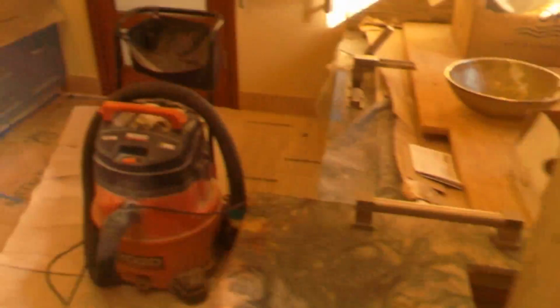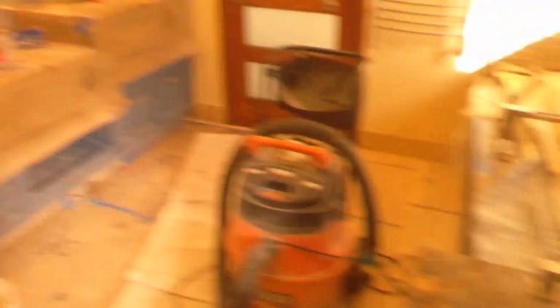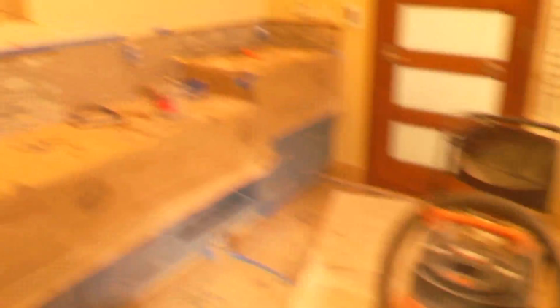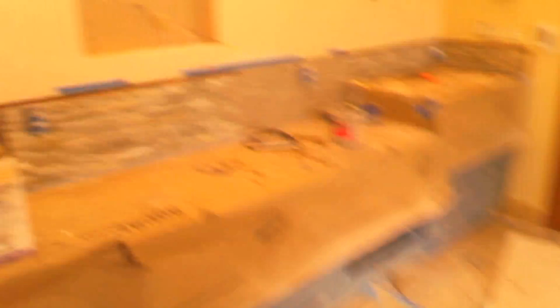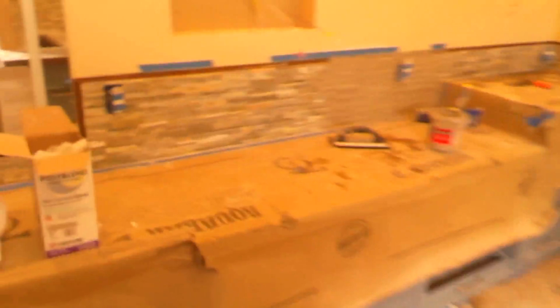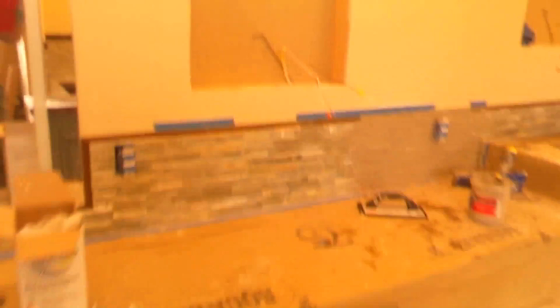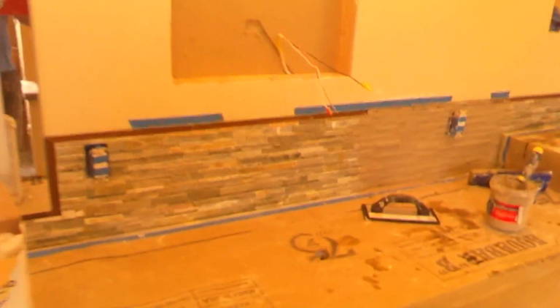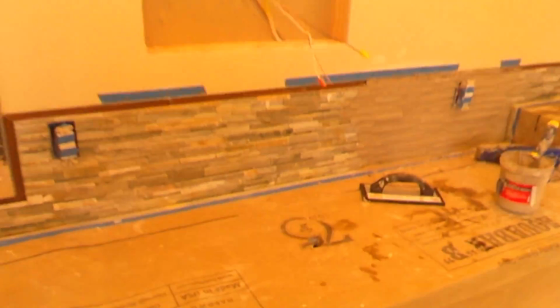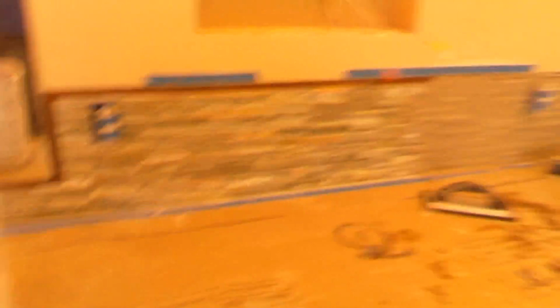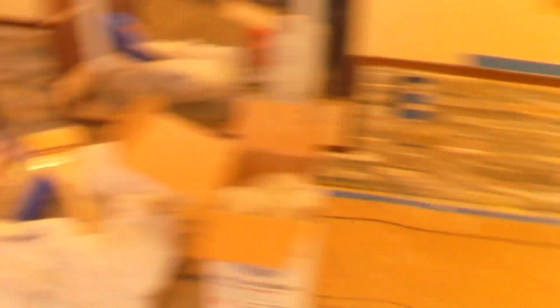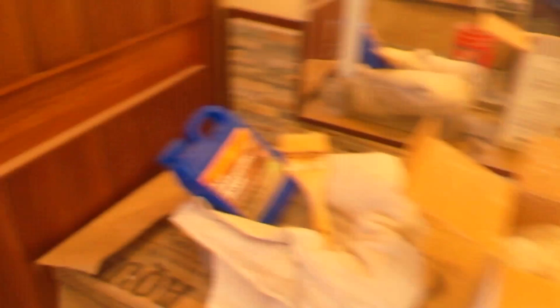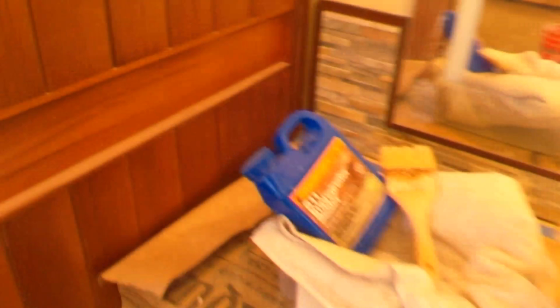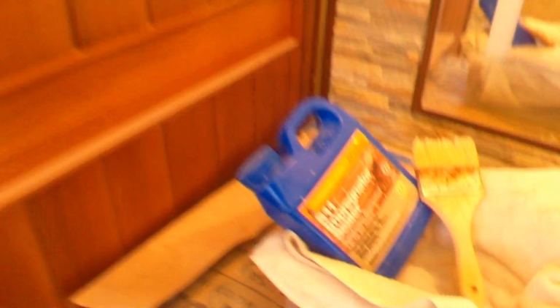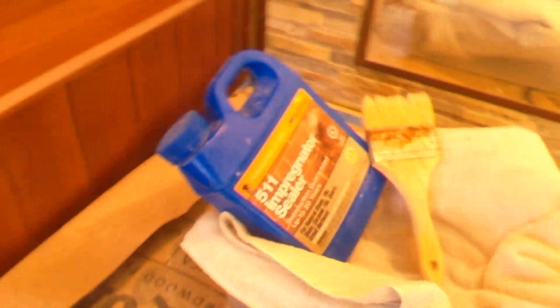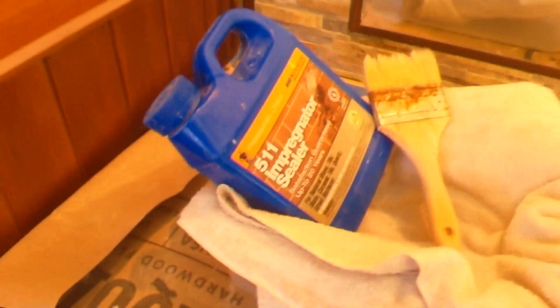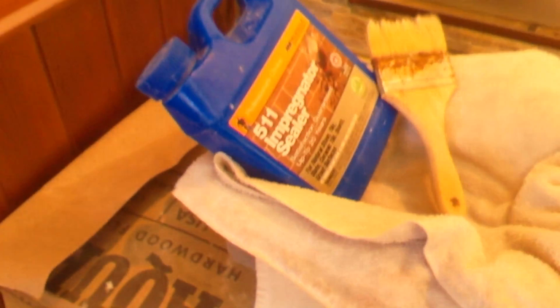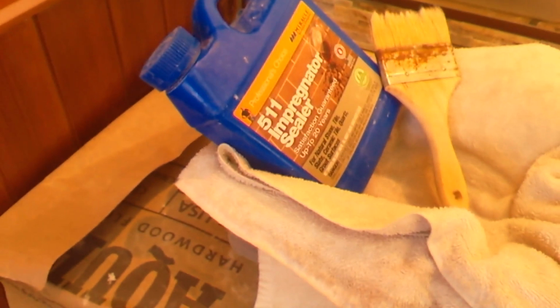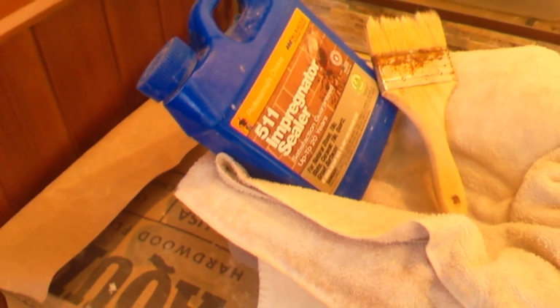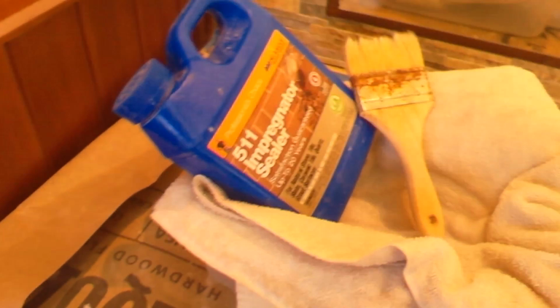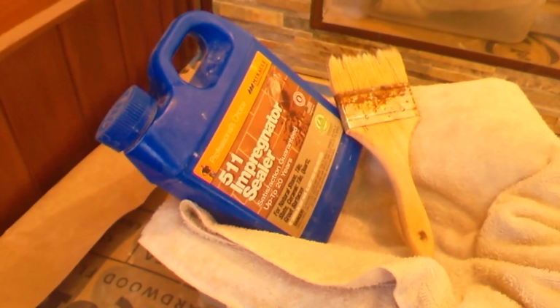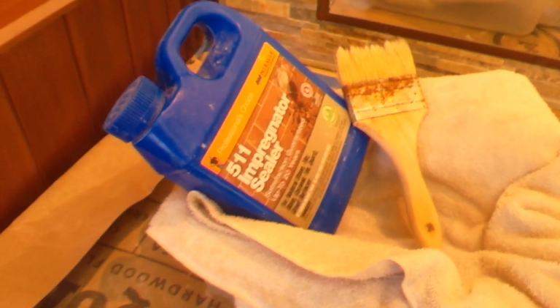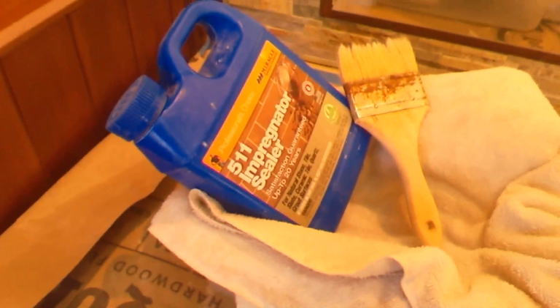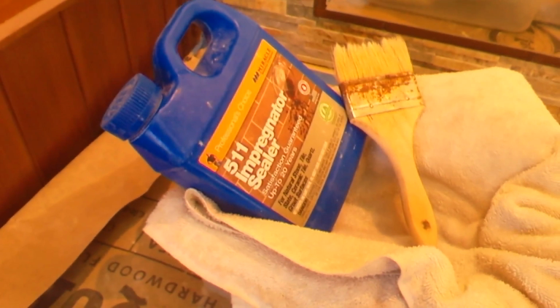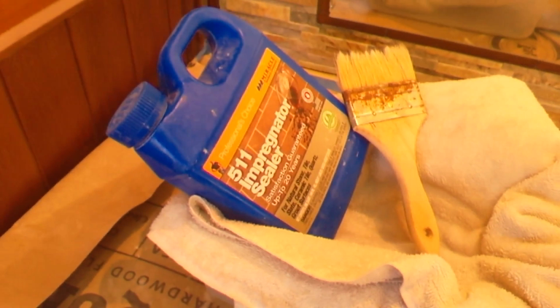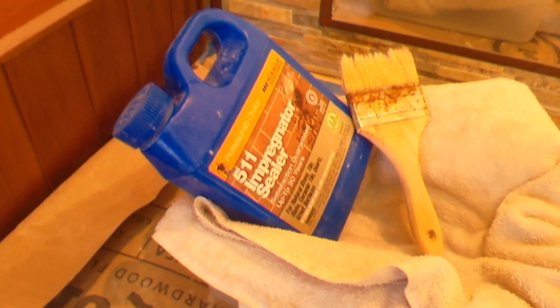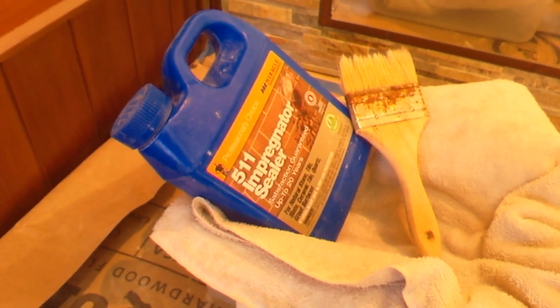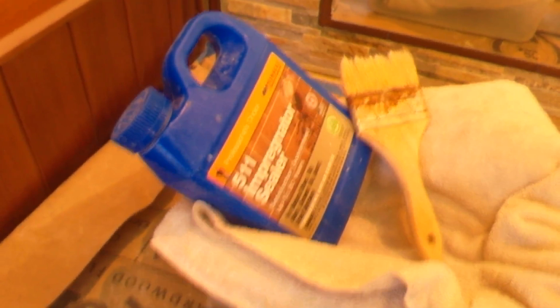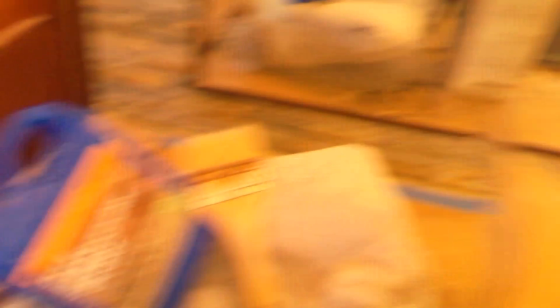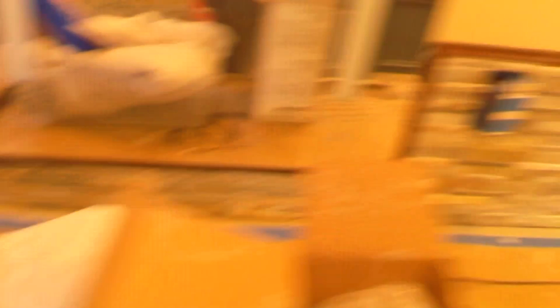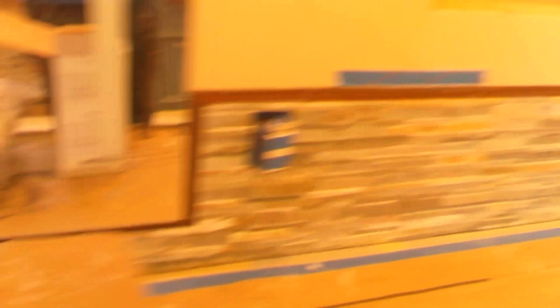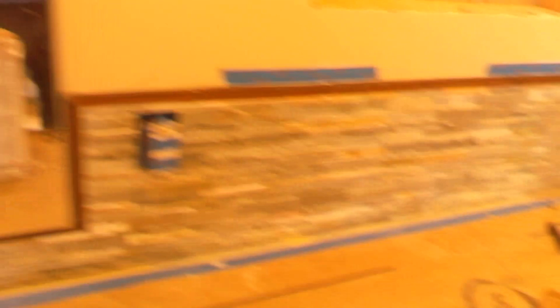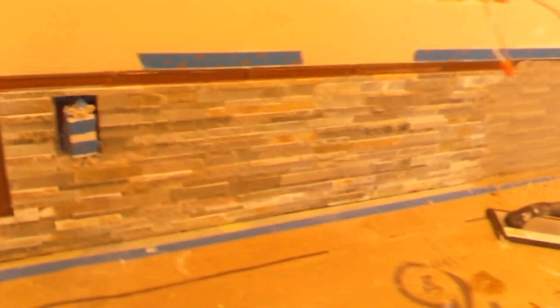Before I even attempted this, I used 511 sealer. I brushed it on and wiped it off, and I put two coats on this stuff.